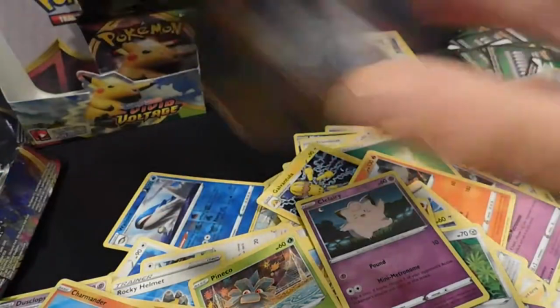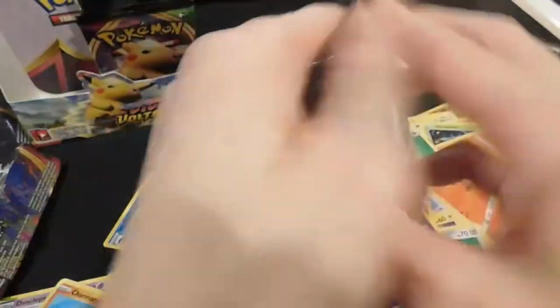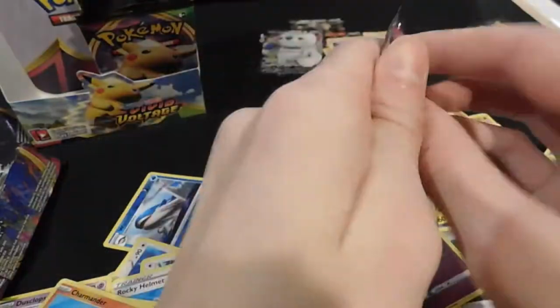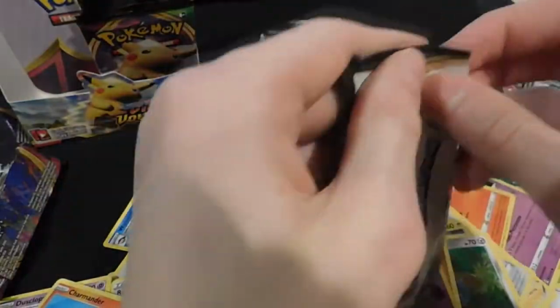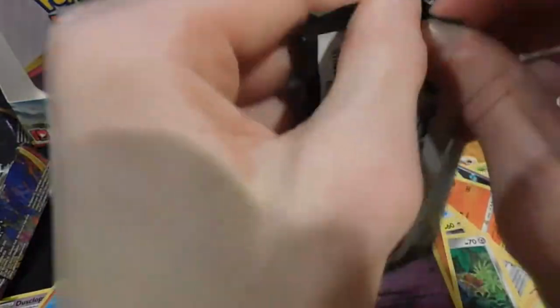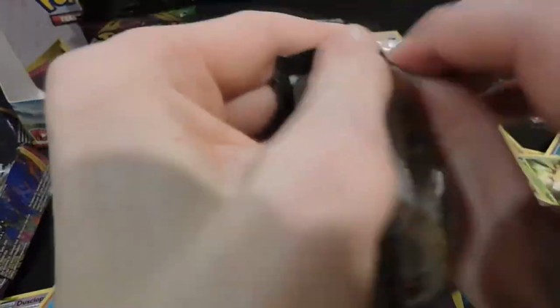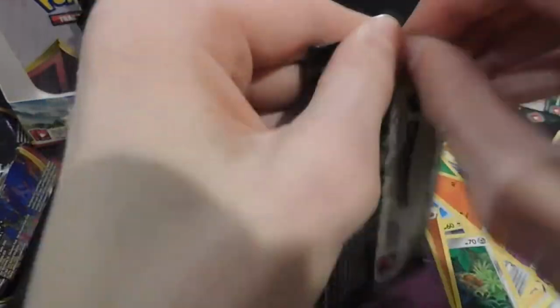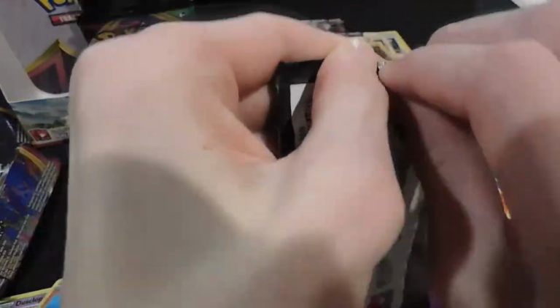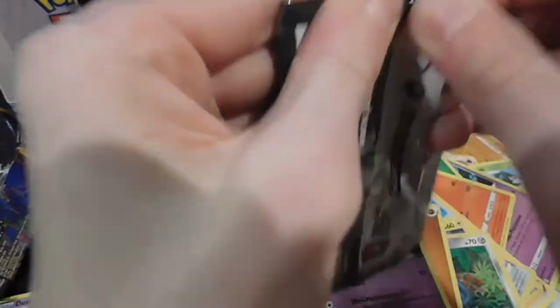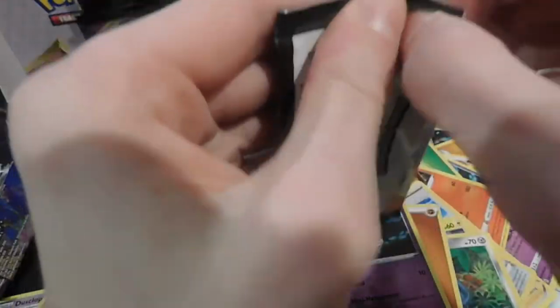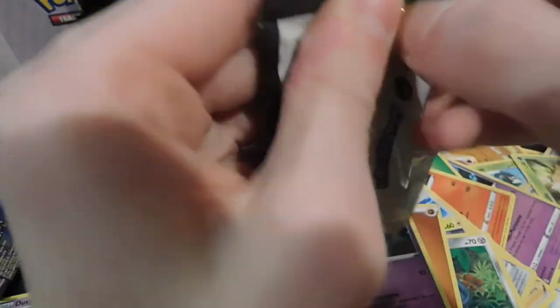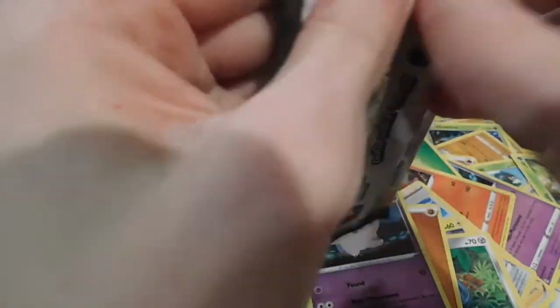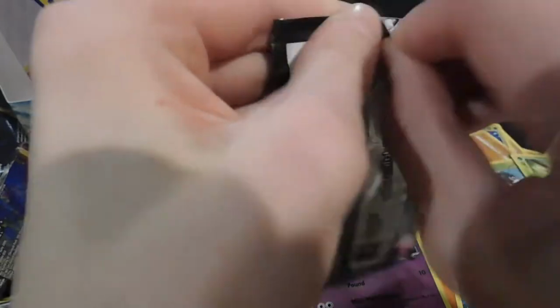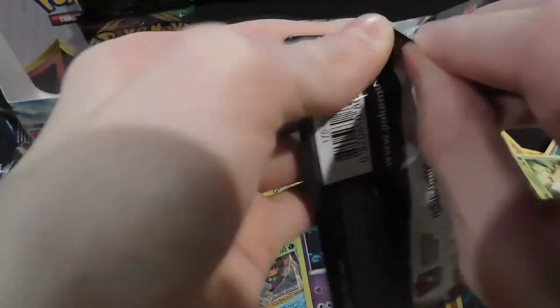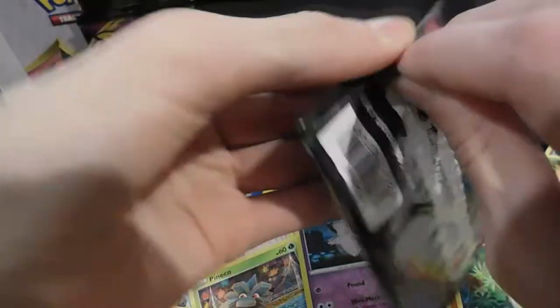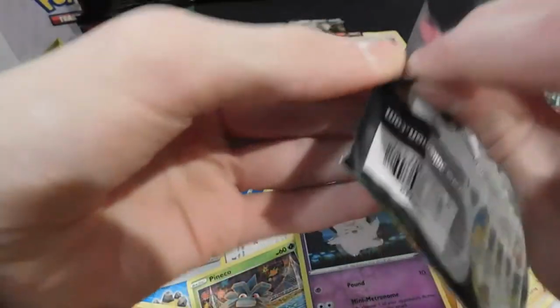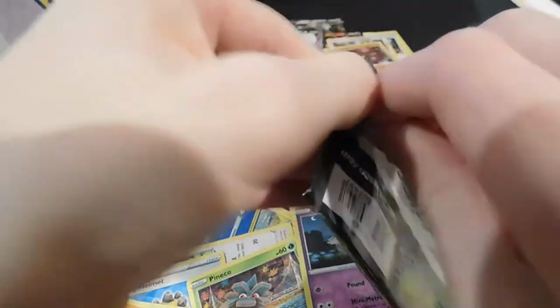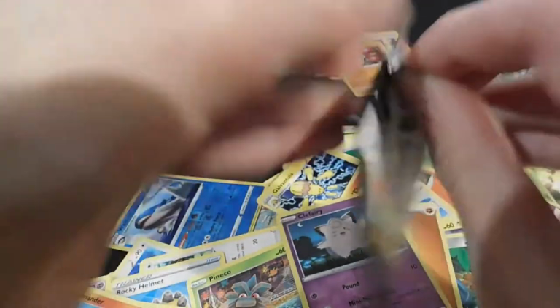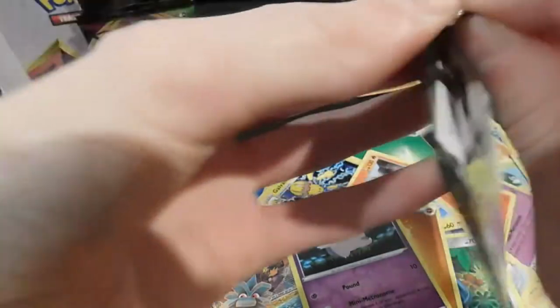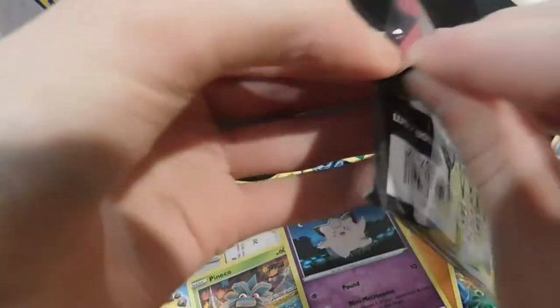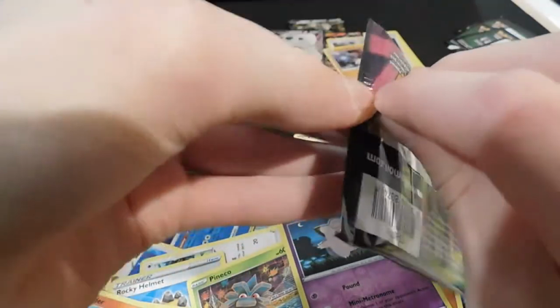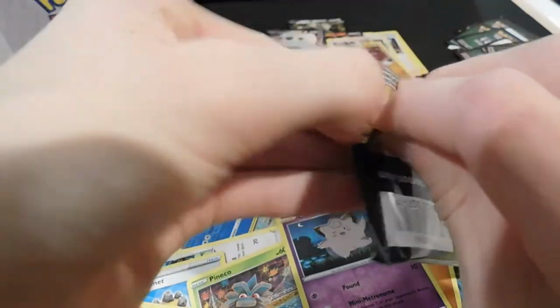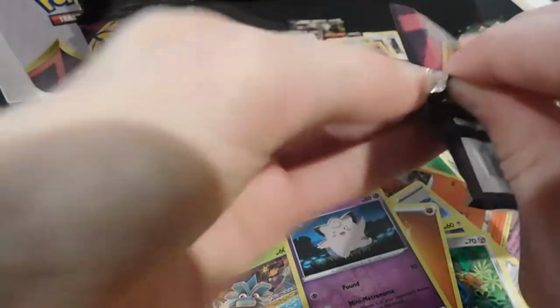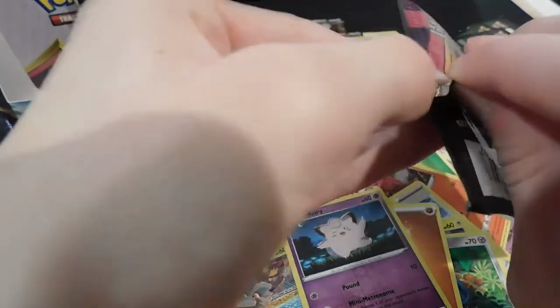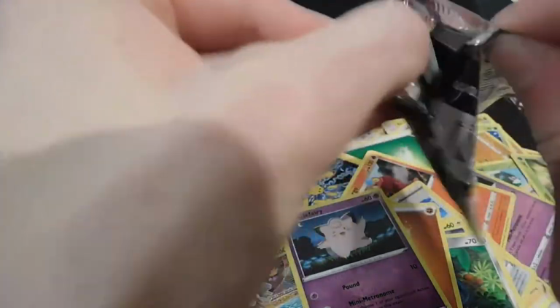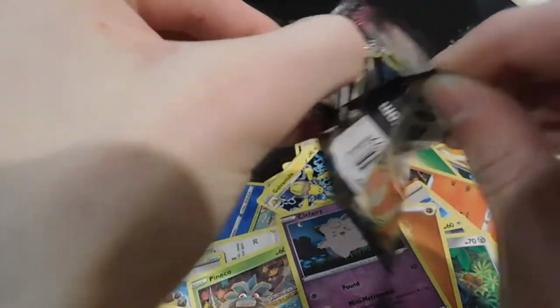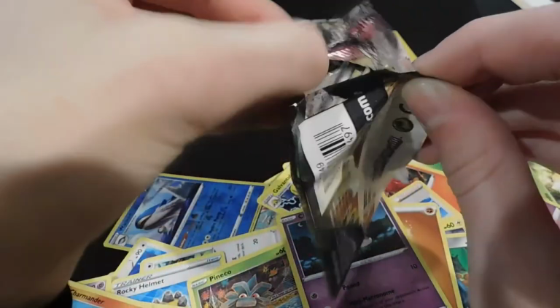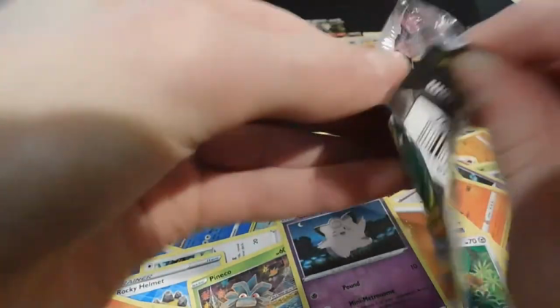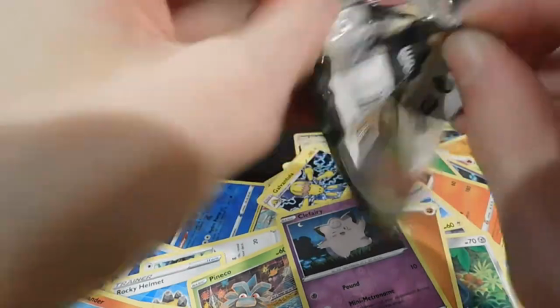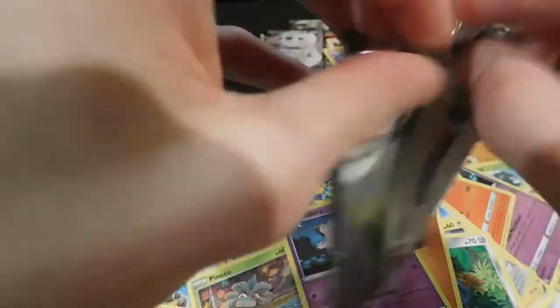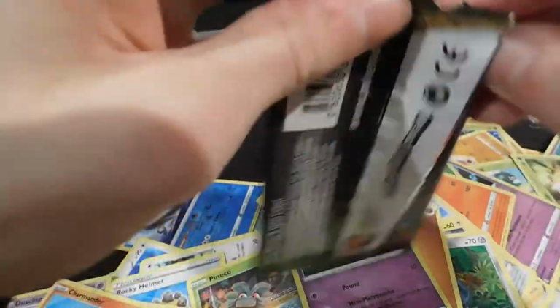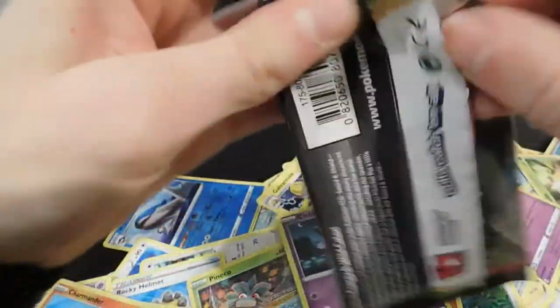Ferrothorn, Dusclops, Rocky Helmet, electric energy, Pincurchin, Mudbray, Charmander, Clefairy reverse — Aegislash holo, I guess we'll take it. But we want the pog cards — thick boy Pikachu. We want that VMAX.